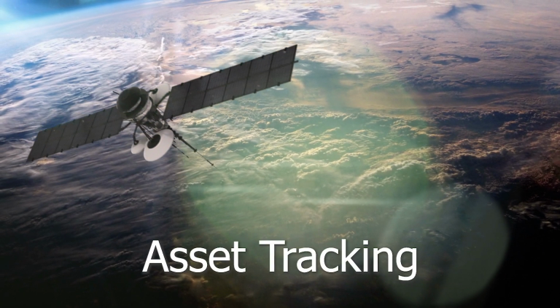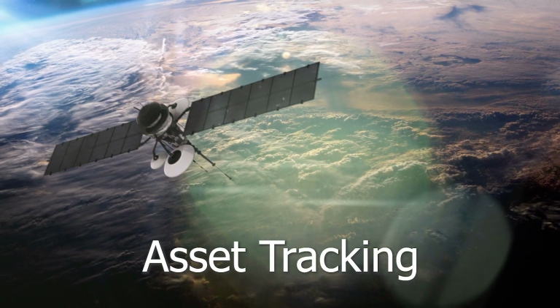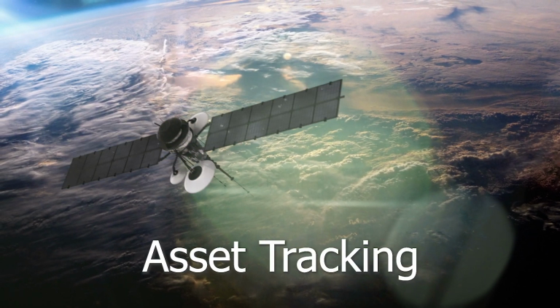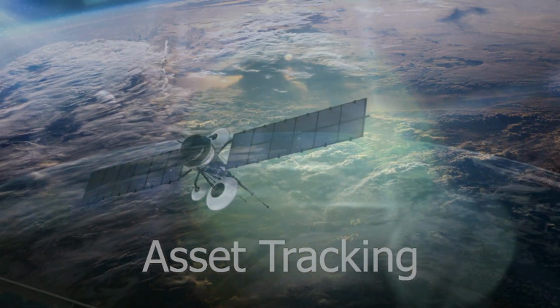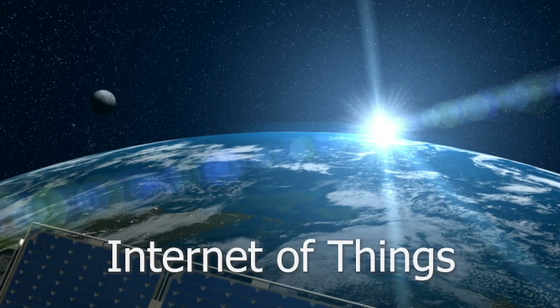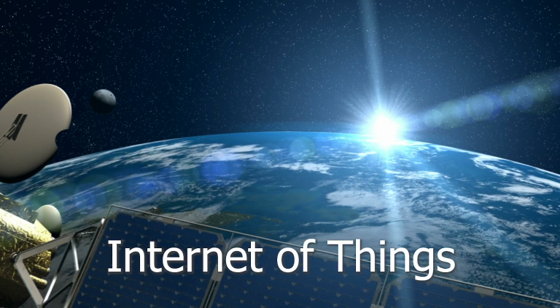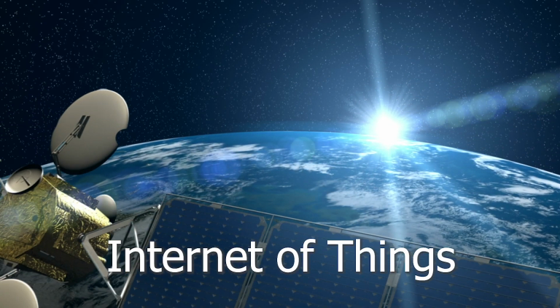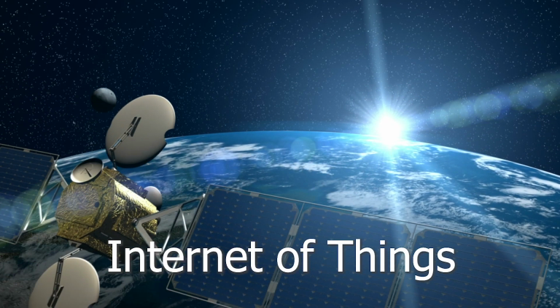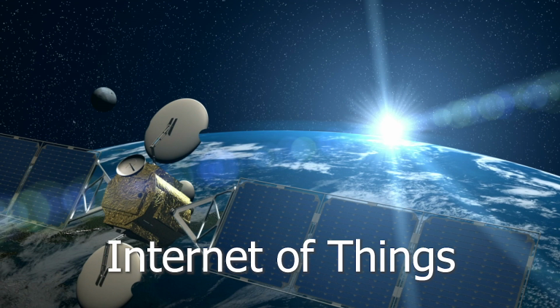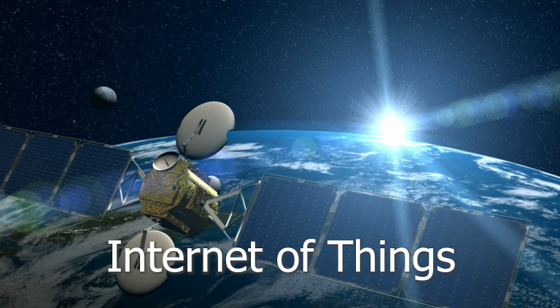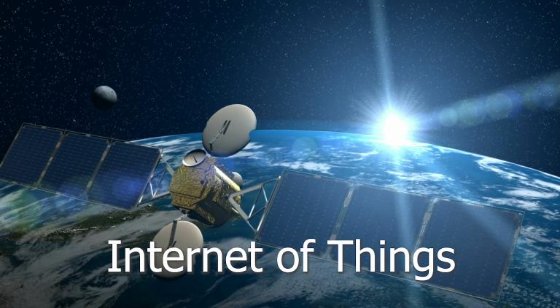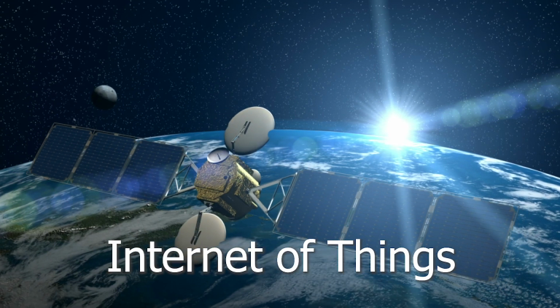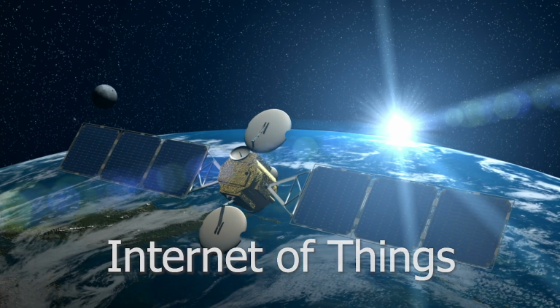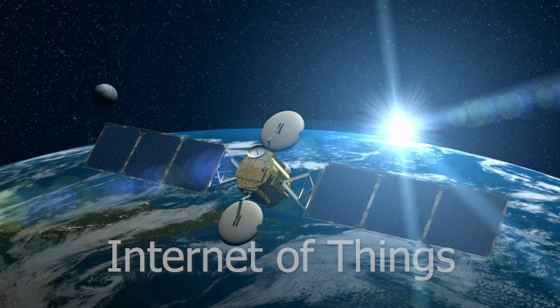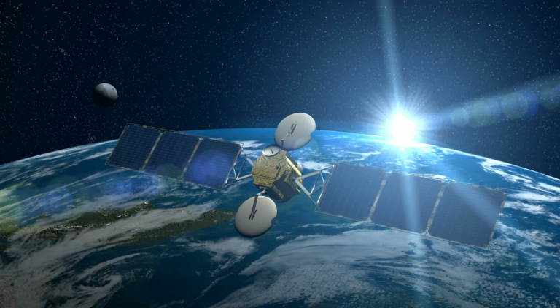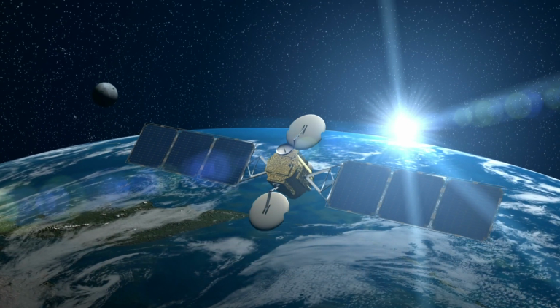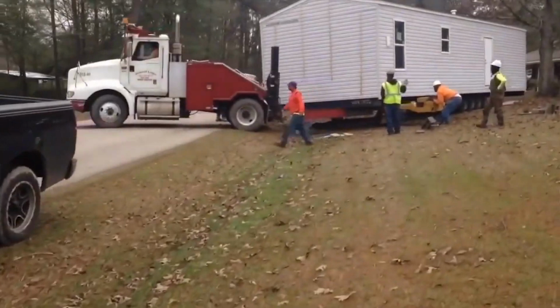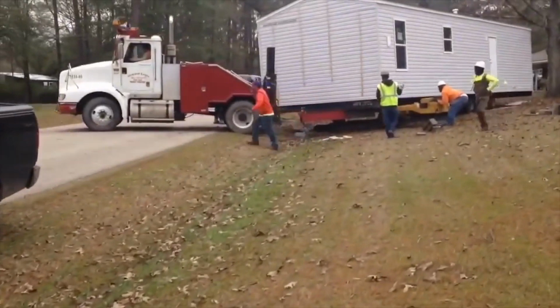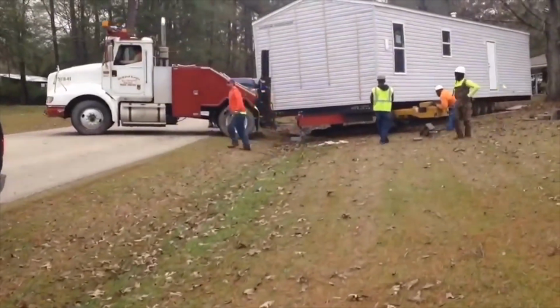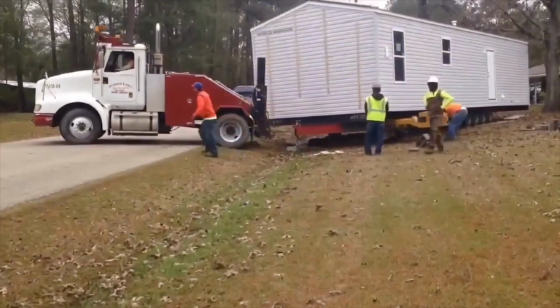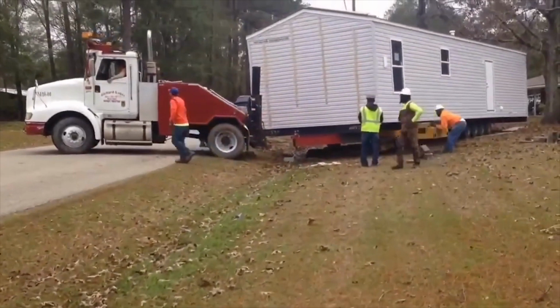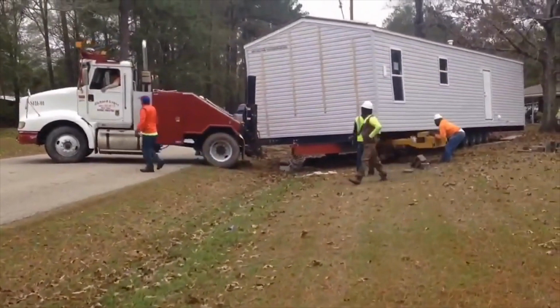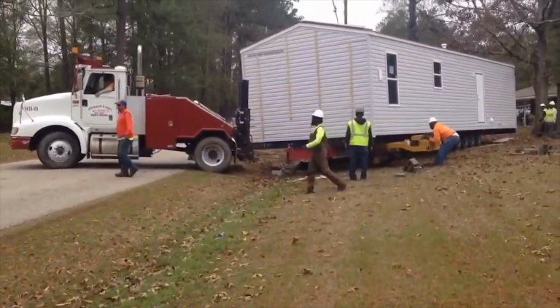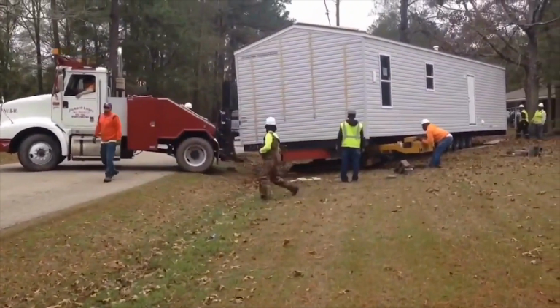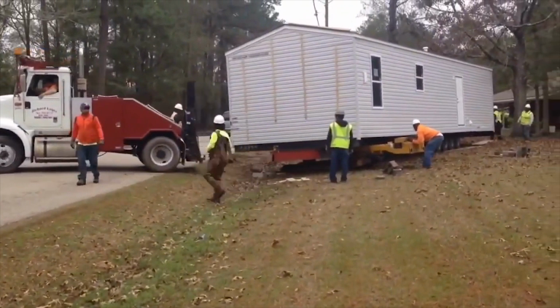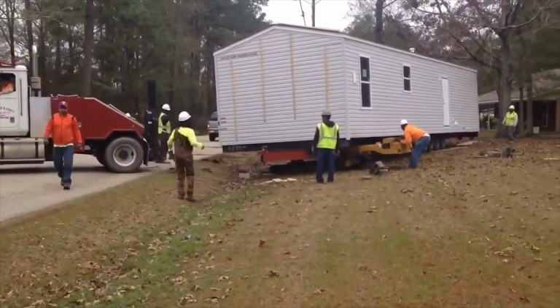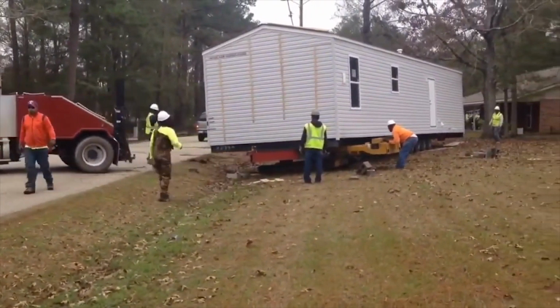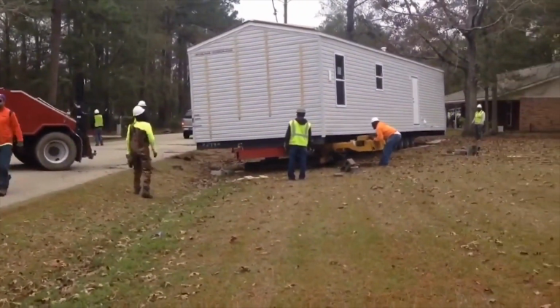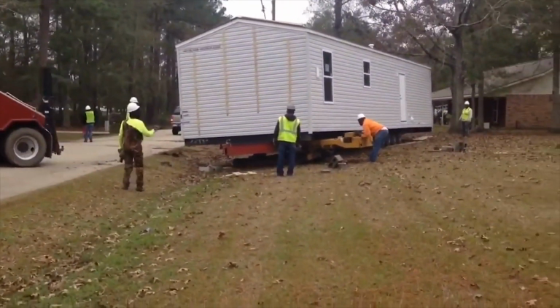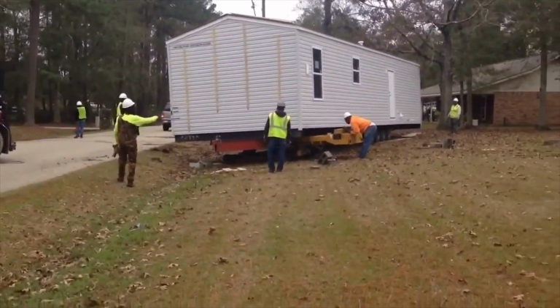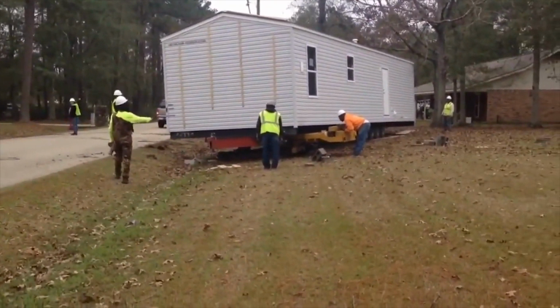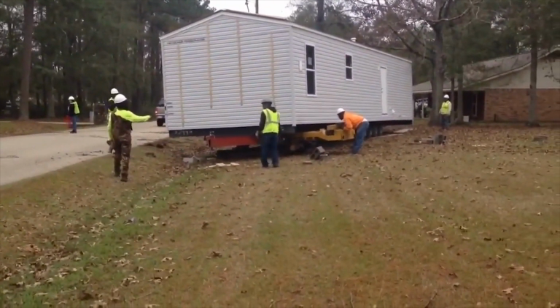Satellite asset tracking is part of the Internet of Things, where machines talk to machines in ways that help human beings. When emergency agencies send portable generators and trailers into disaster zones, they need to know where they are and how to get them back.